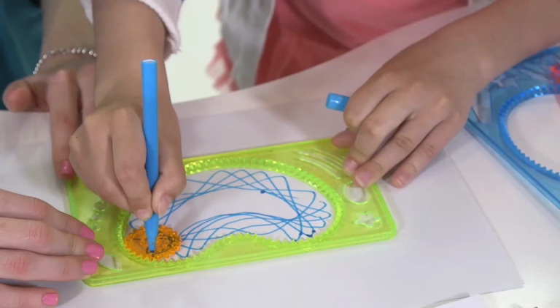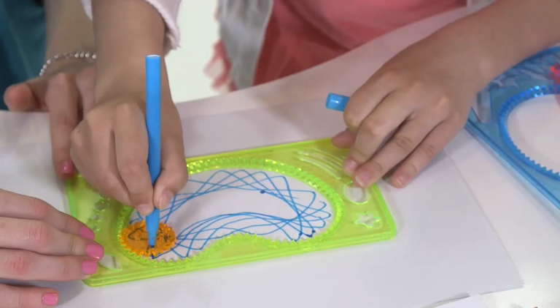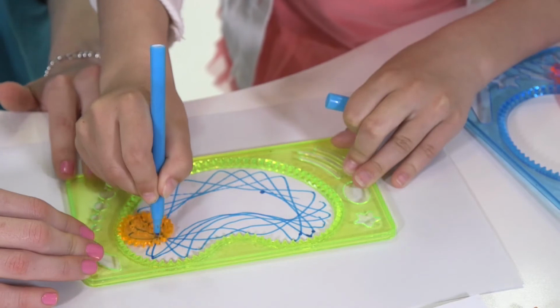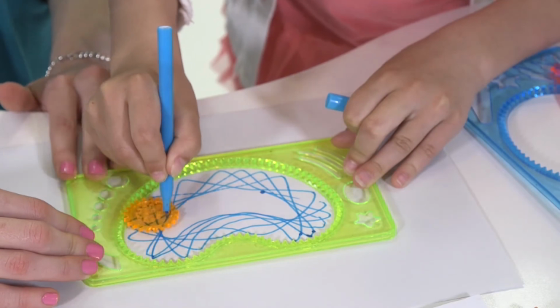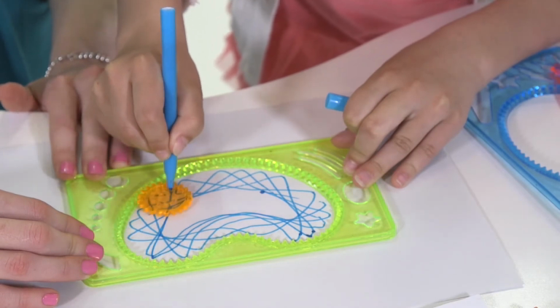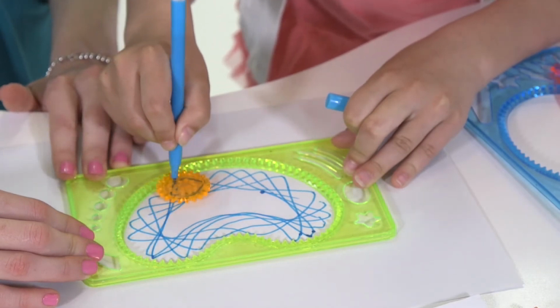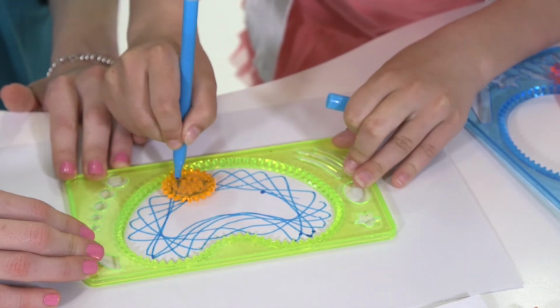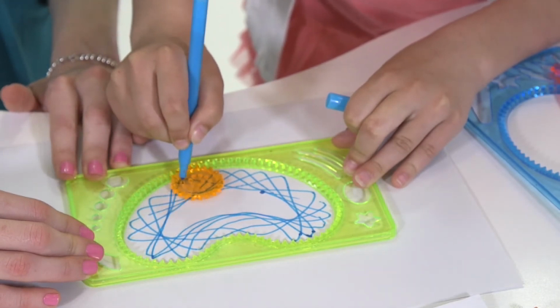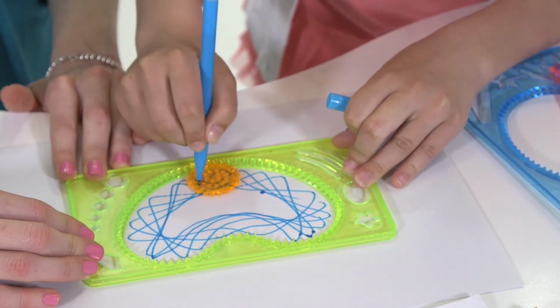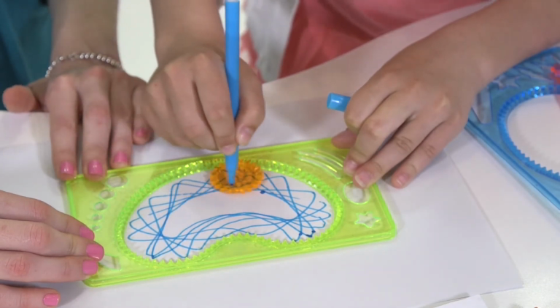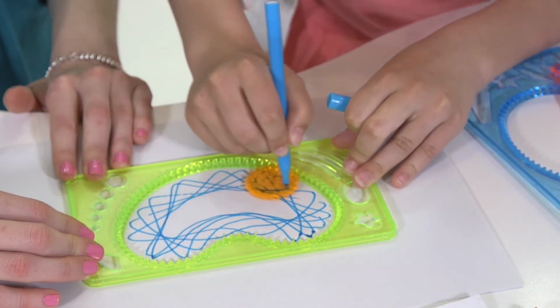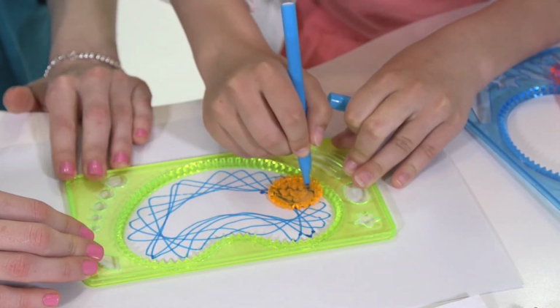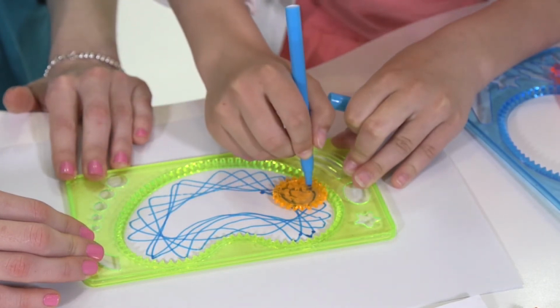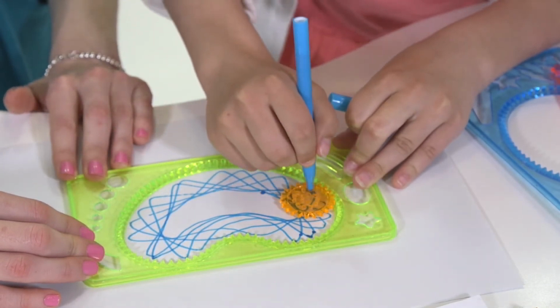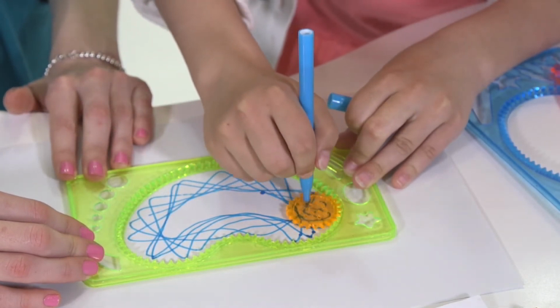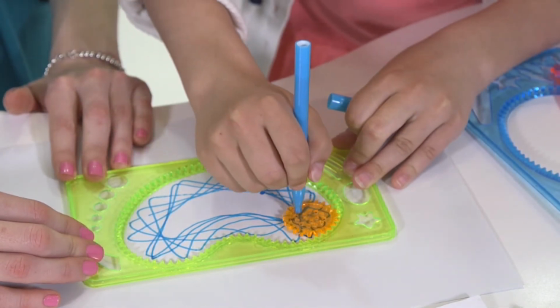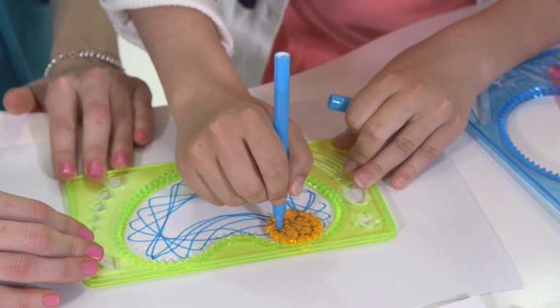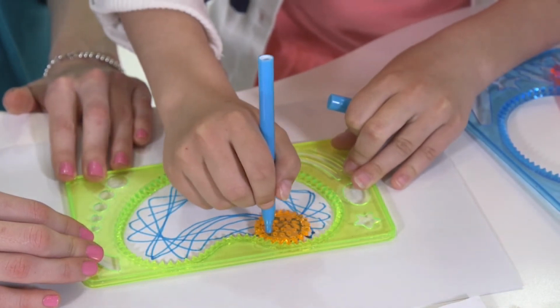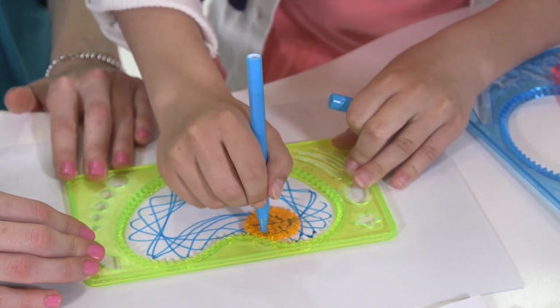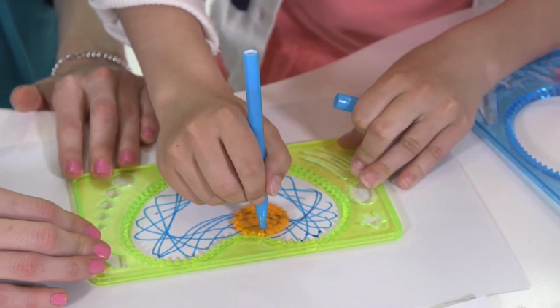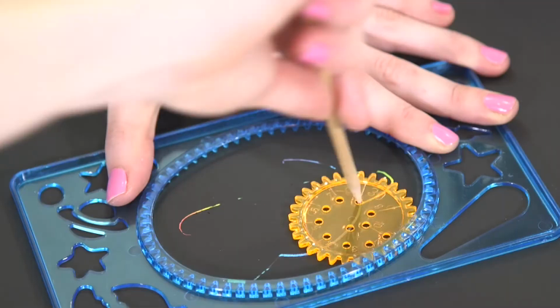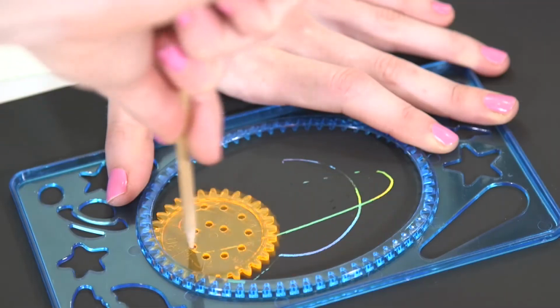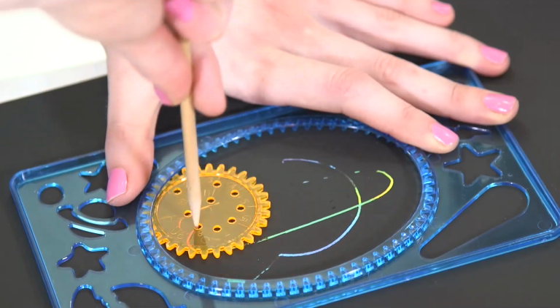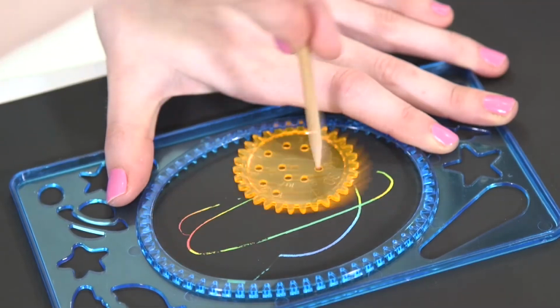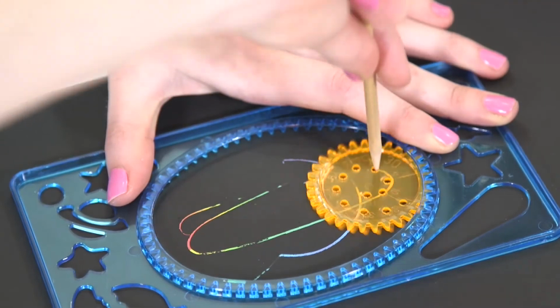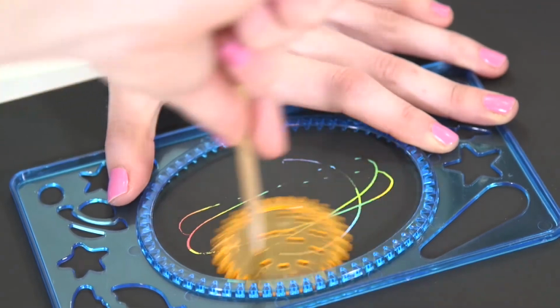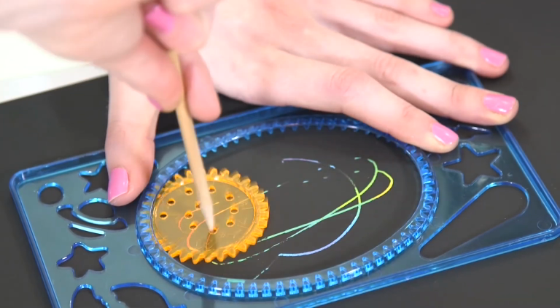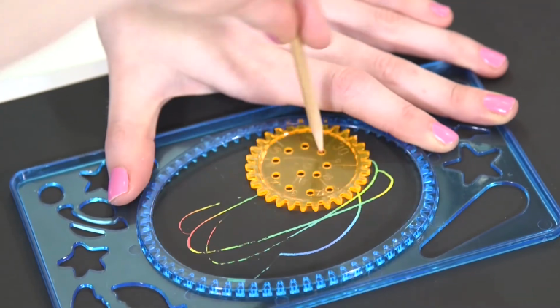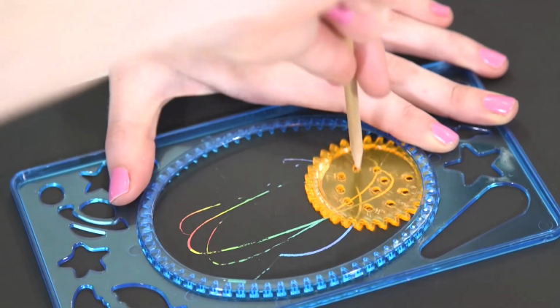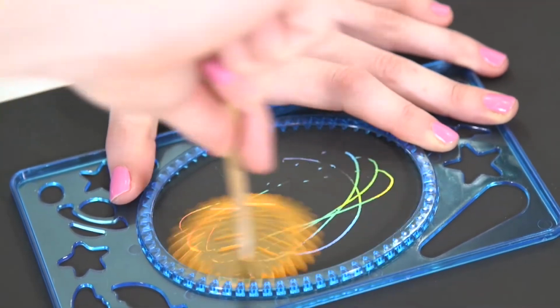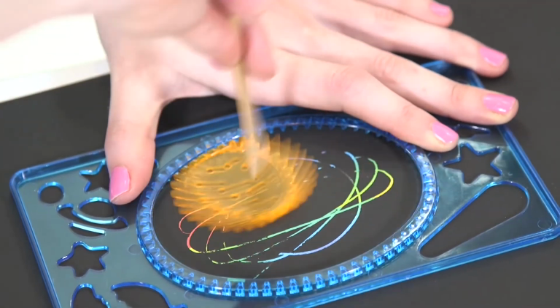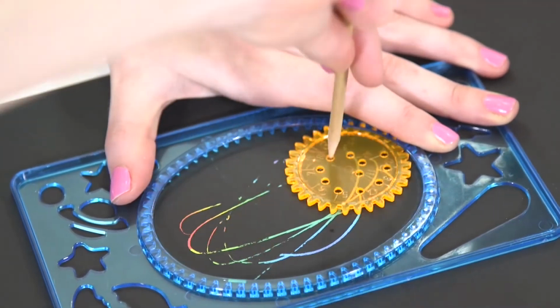A total of 60 pieces in all. Use the pens to make colorful designs on paper and the stylus to make unique designs on the graffiti sheets.